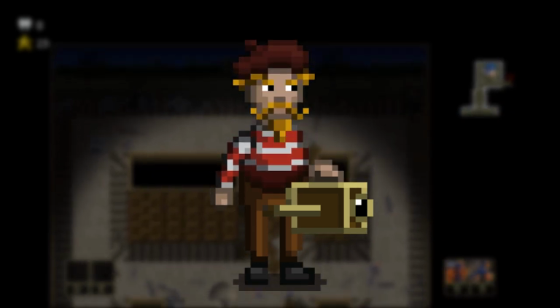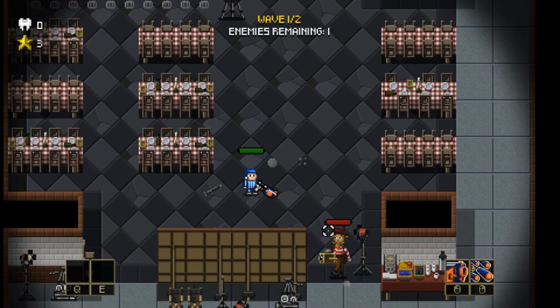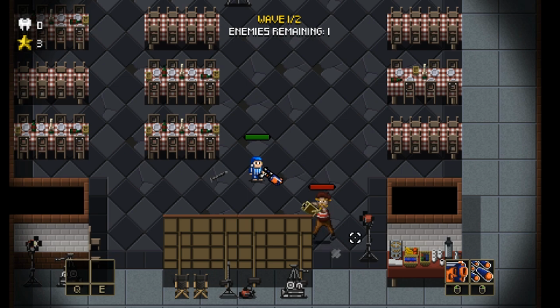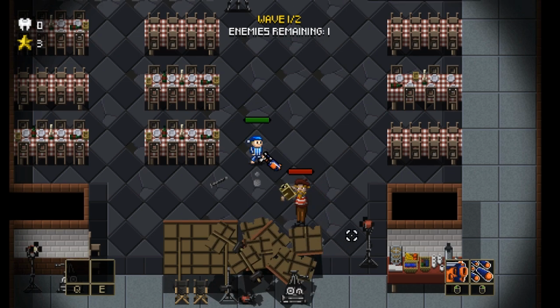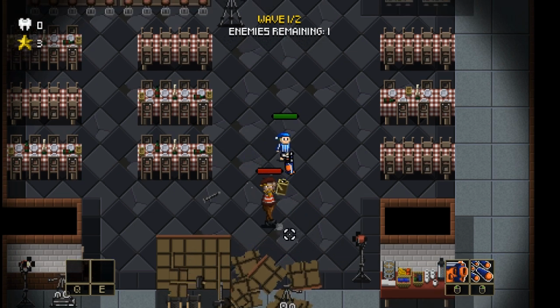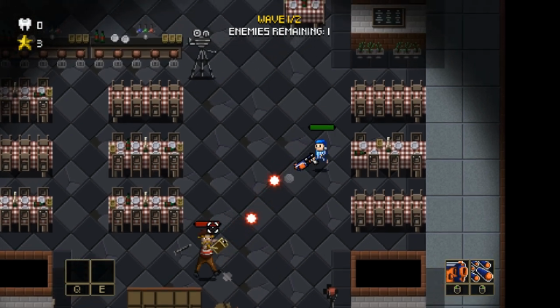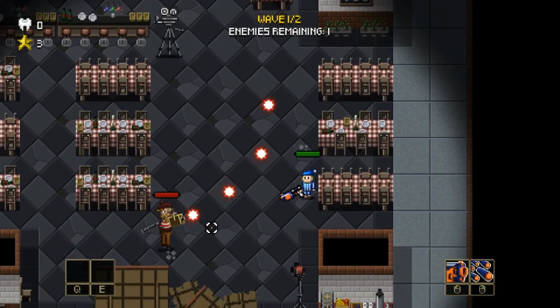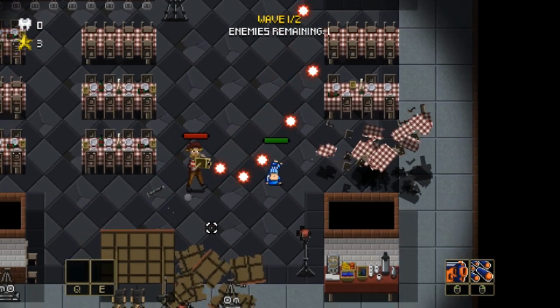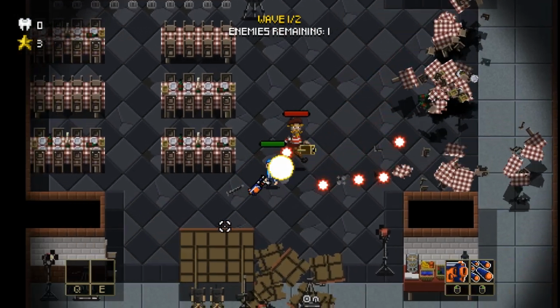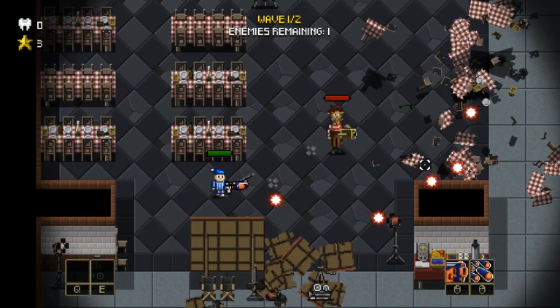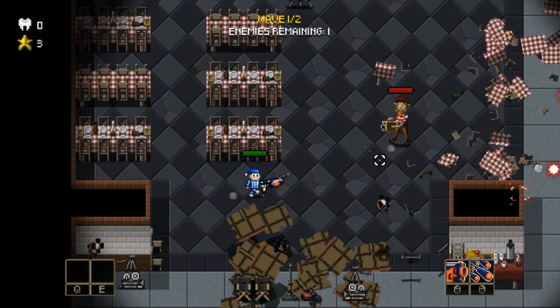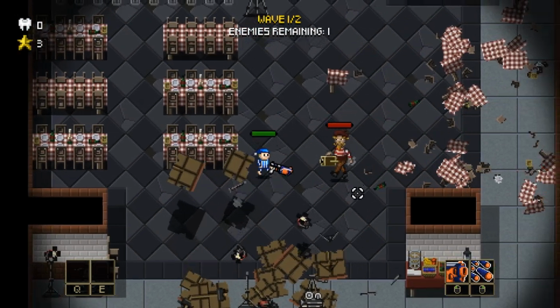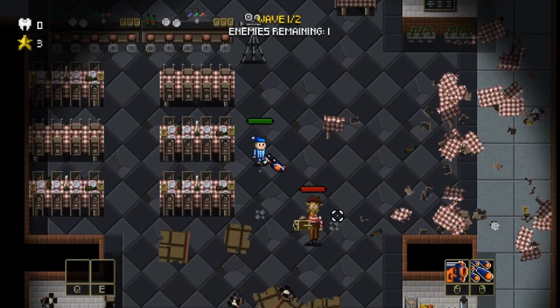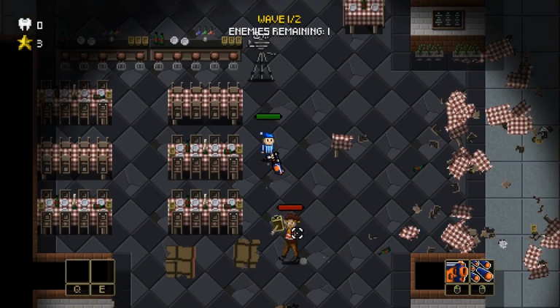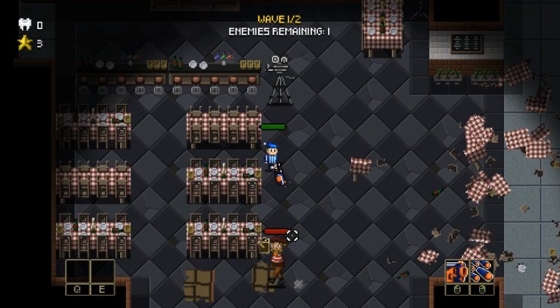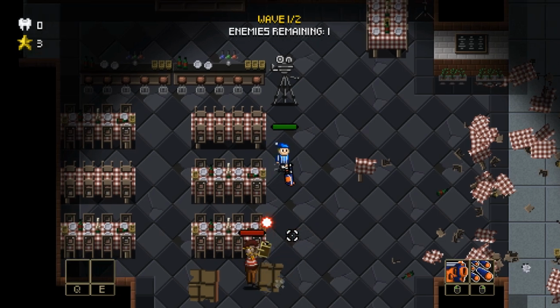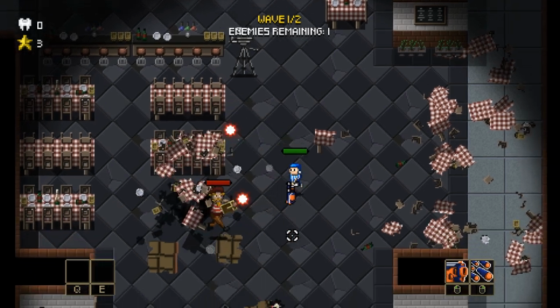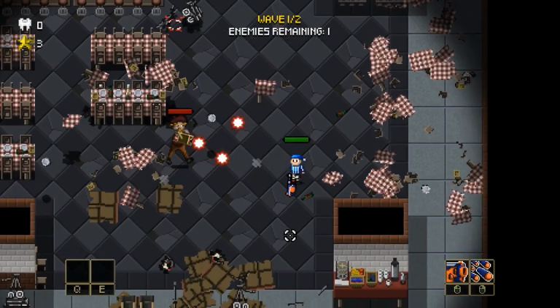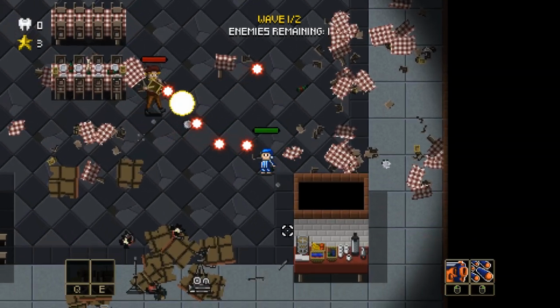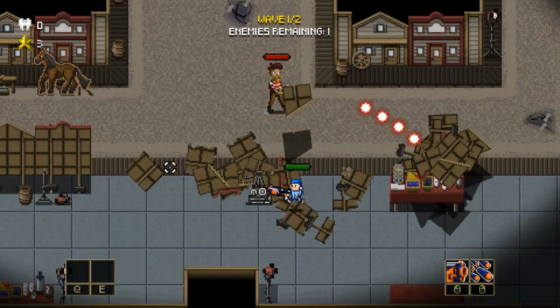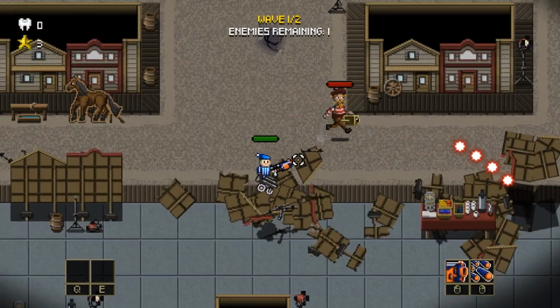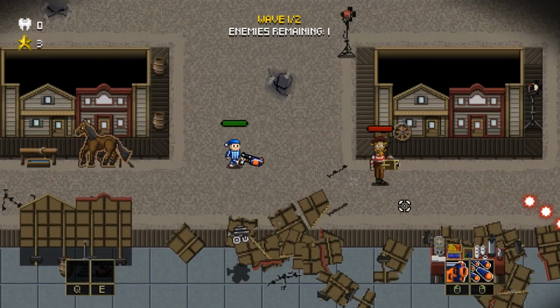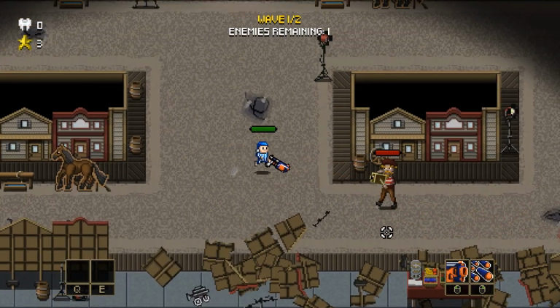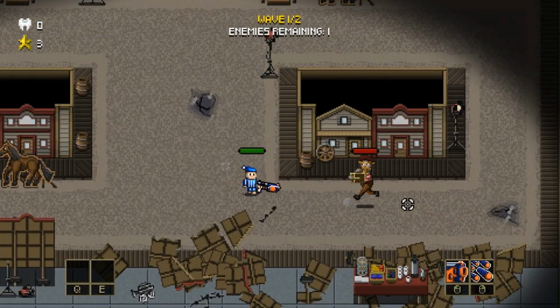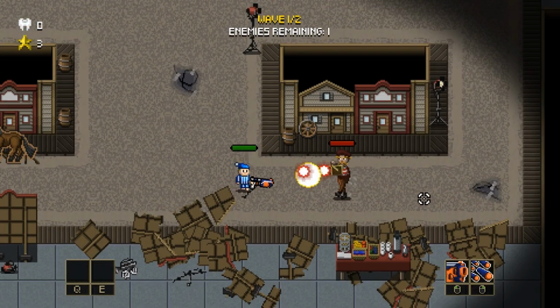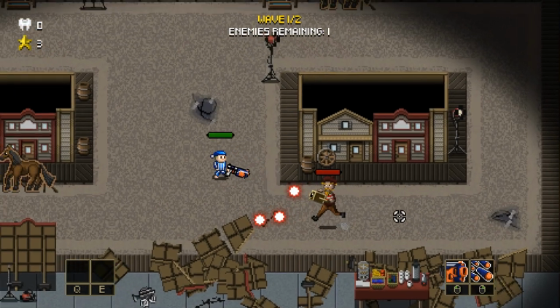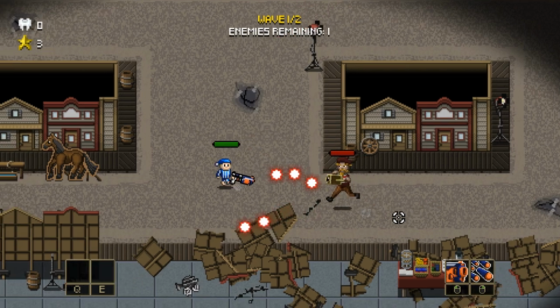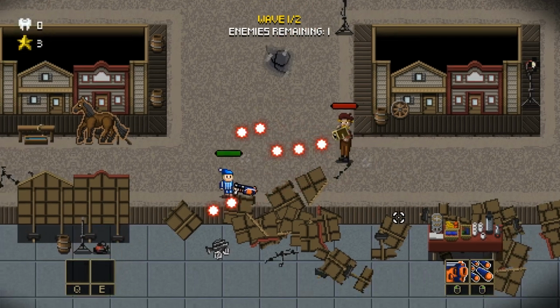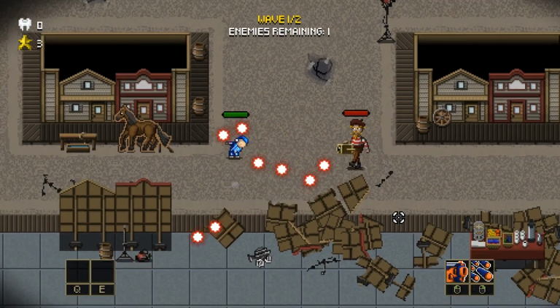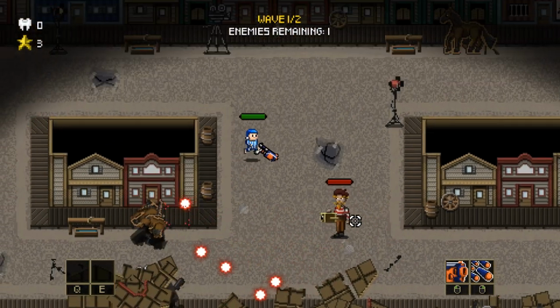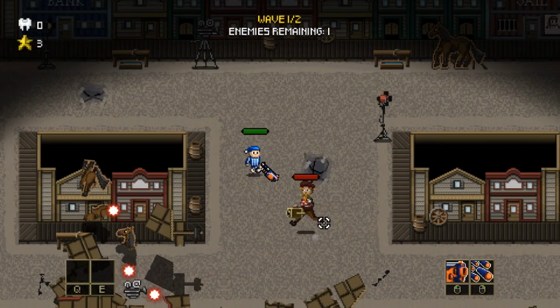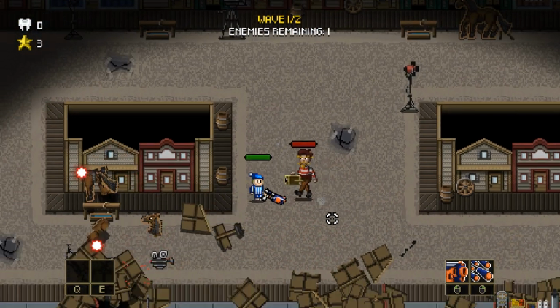The cameraman was one of the new enemies added to the movie studio level back in devlog 28. It was a fun enemy in theory, but we never really liked it. And something about his attack just made him feel very weak and boring.